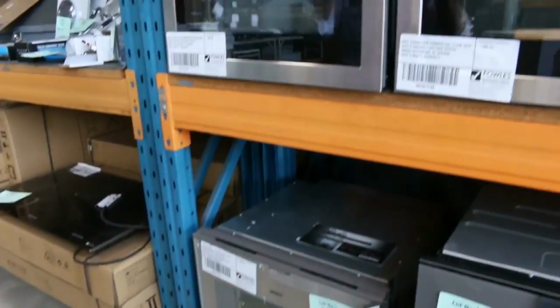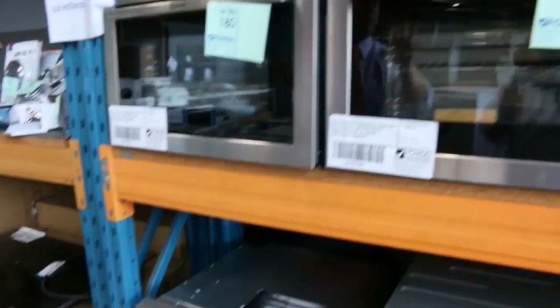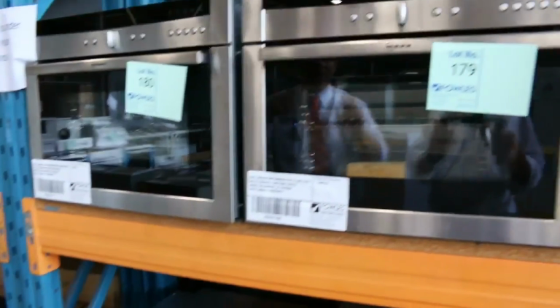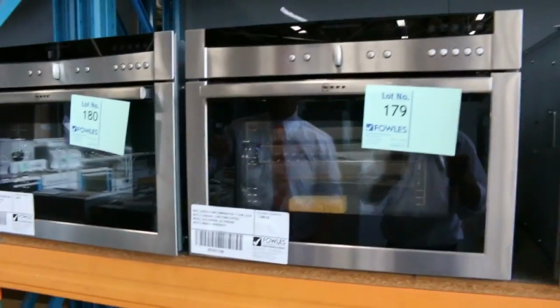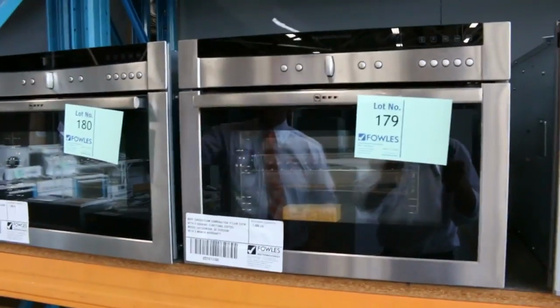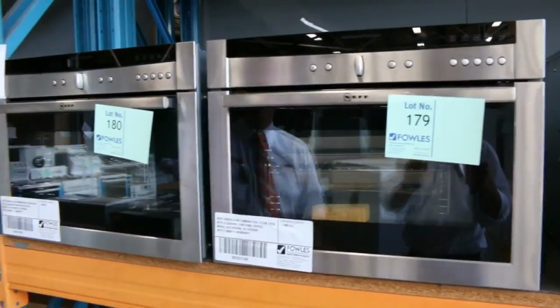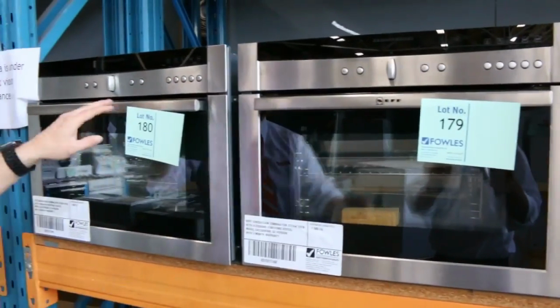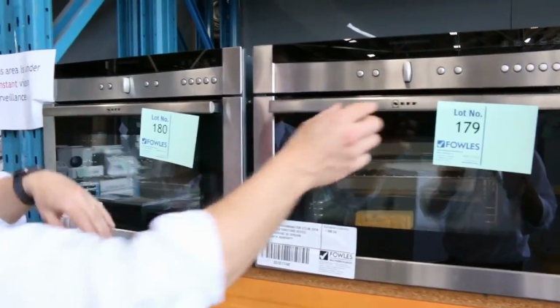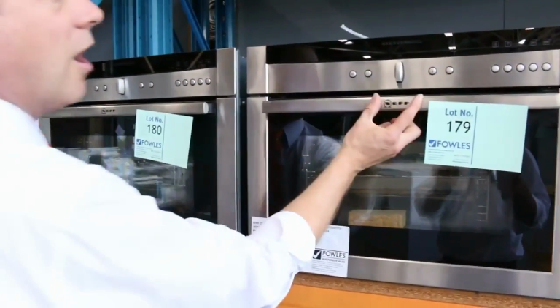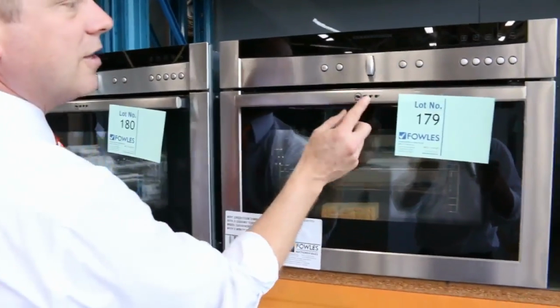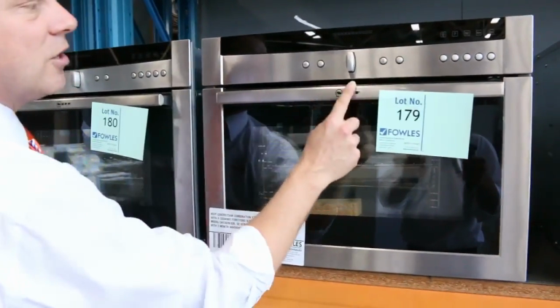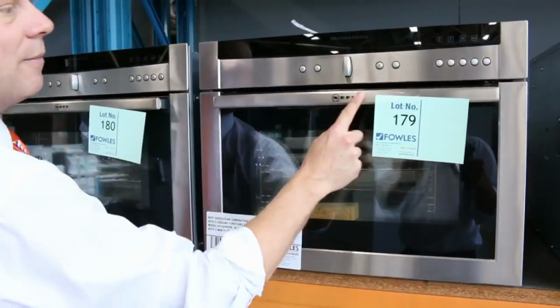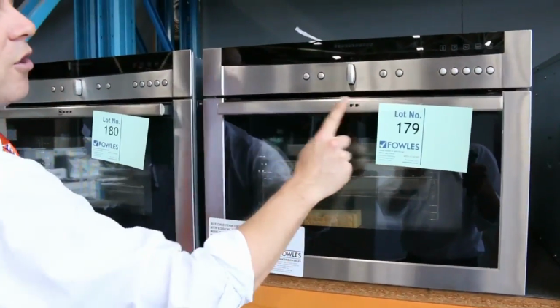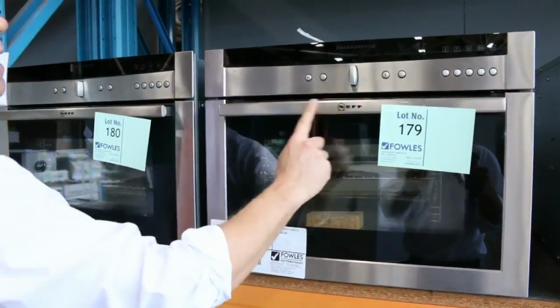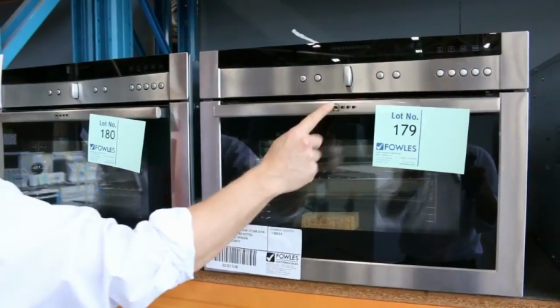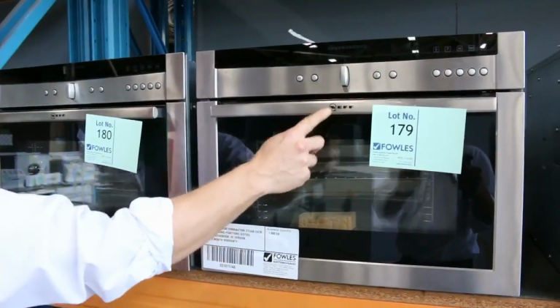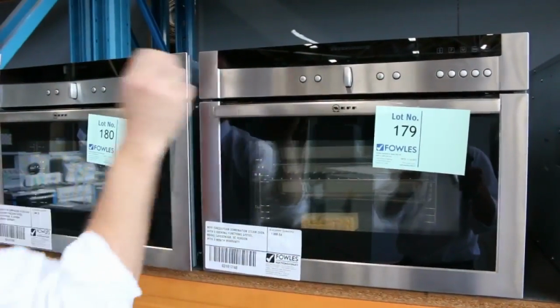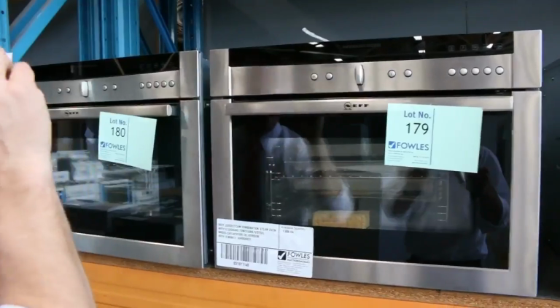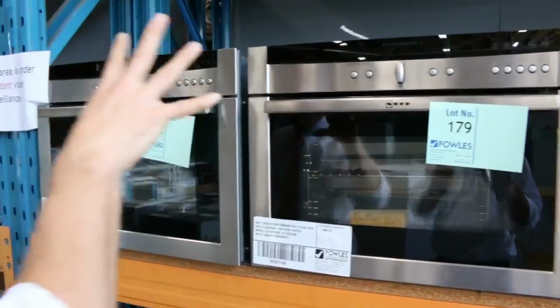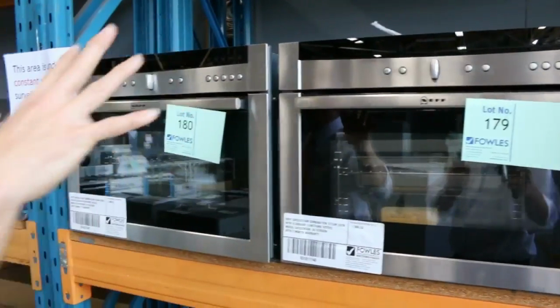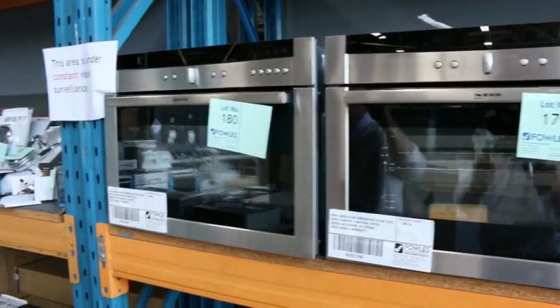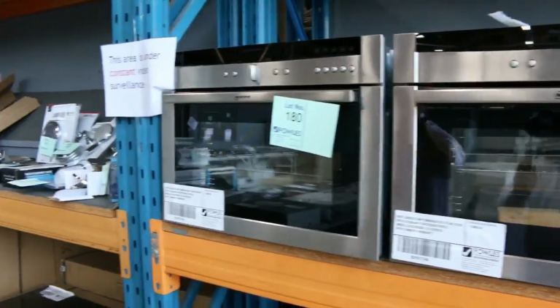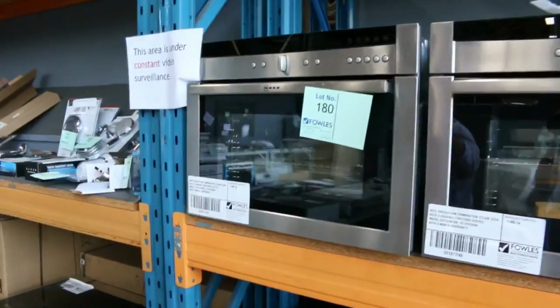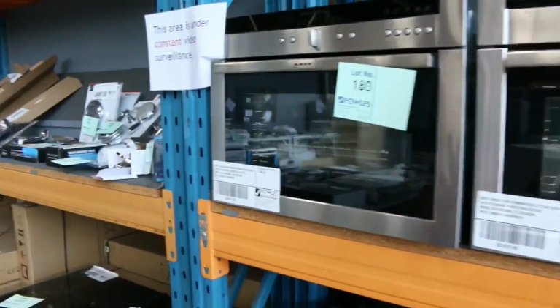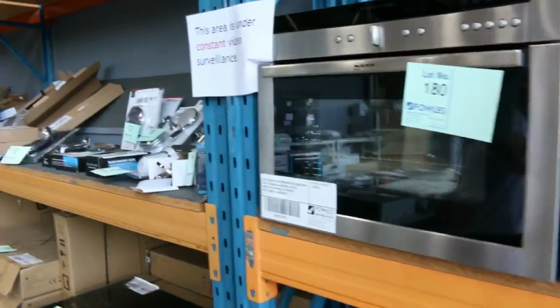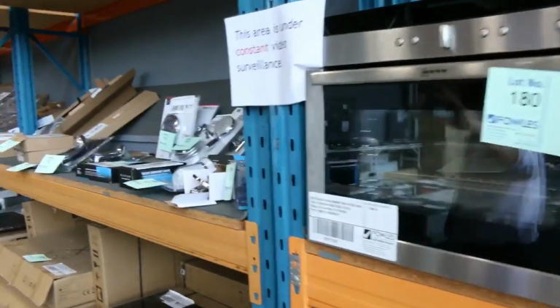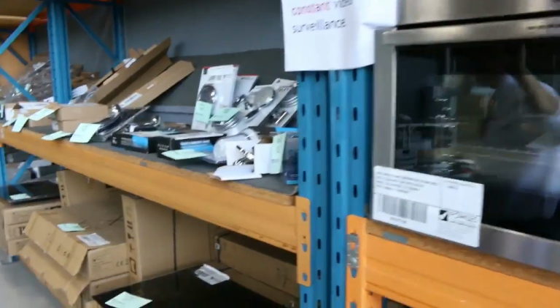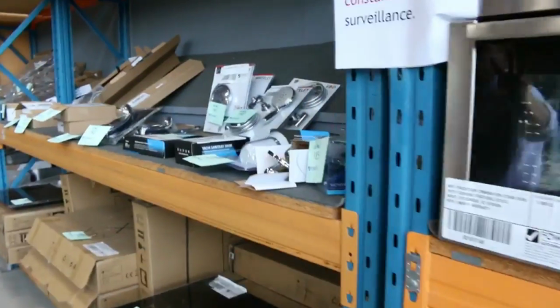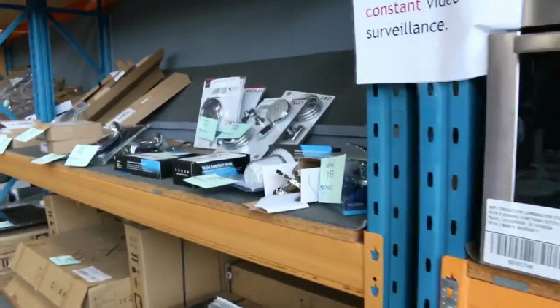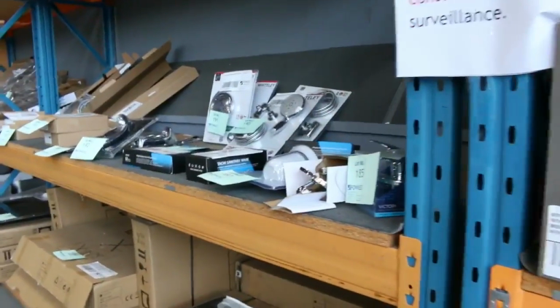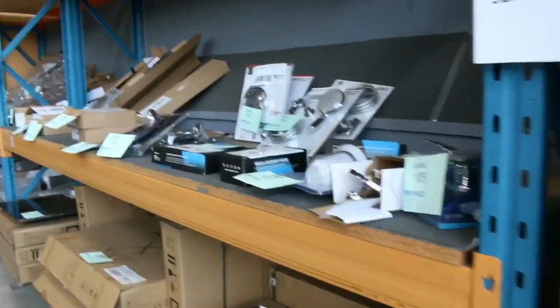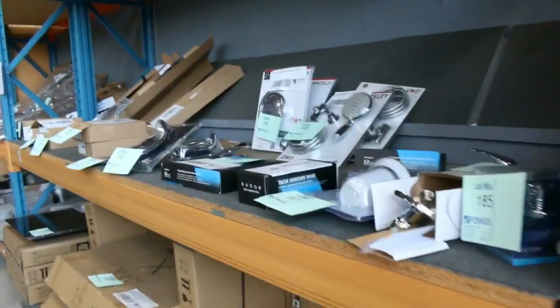Have a look at the Neff stuff as well. If you Google that brand Neff, there are plenty of good reviews — it's a very old, trusted German brand.